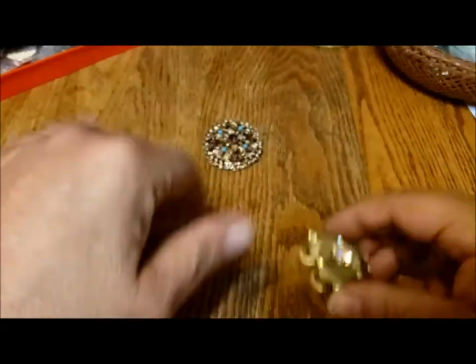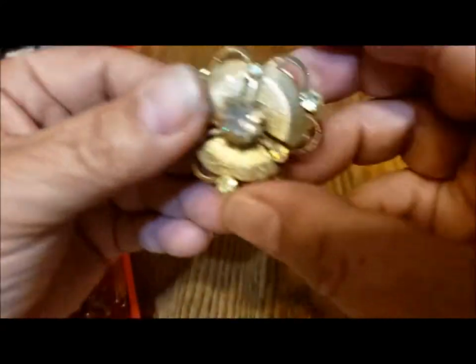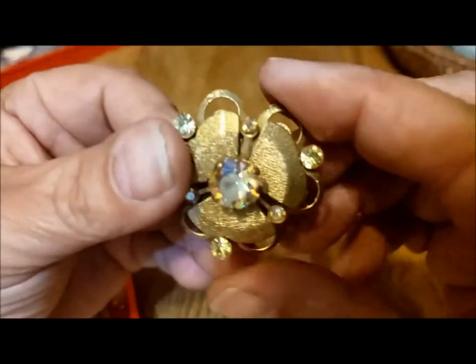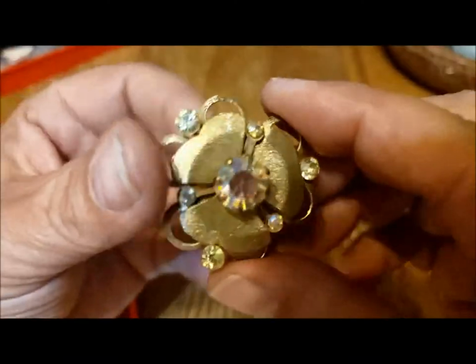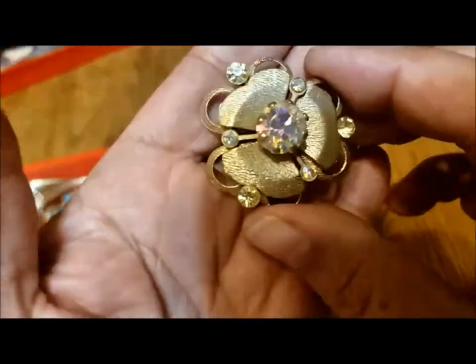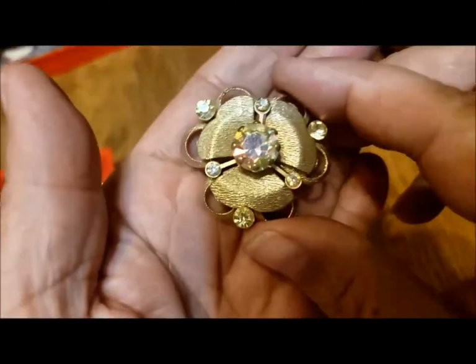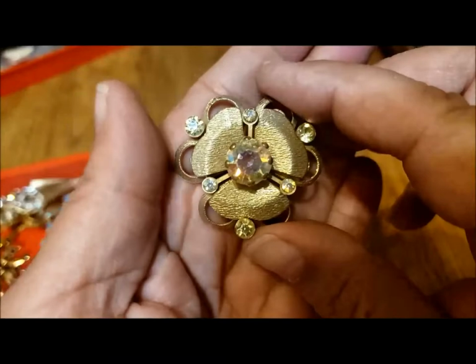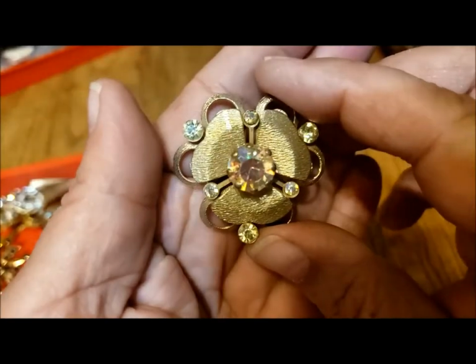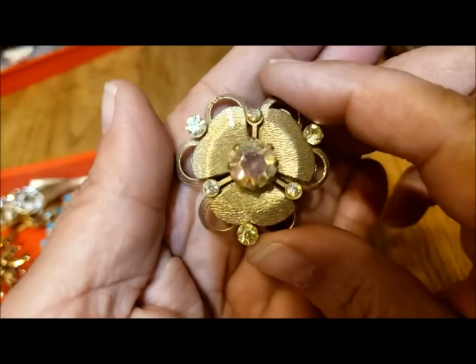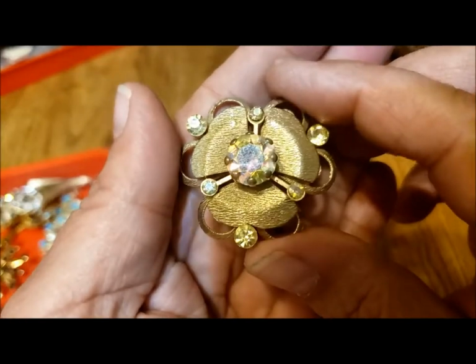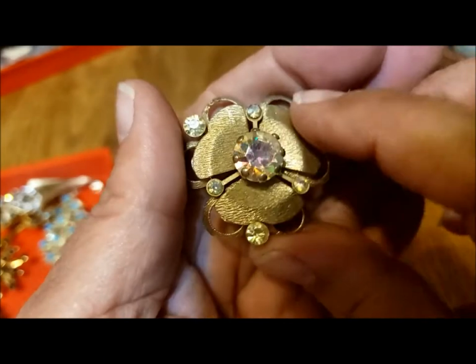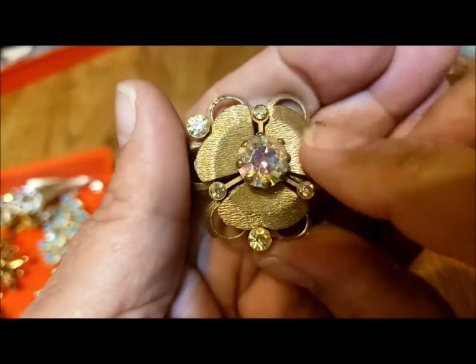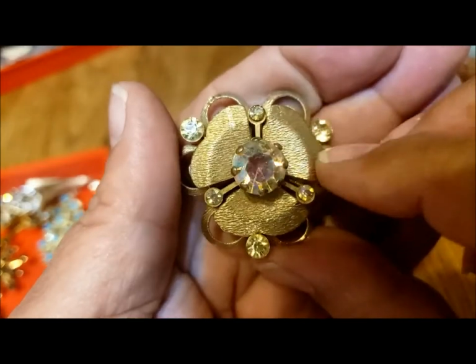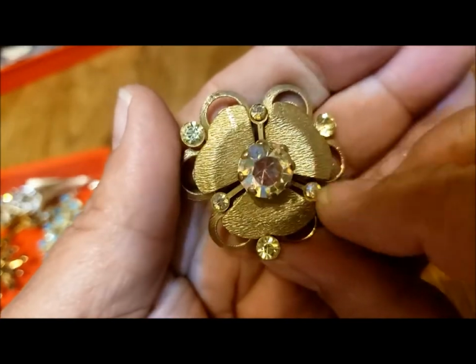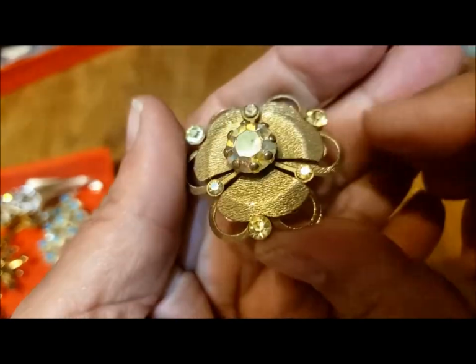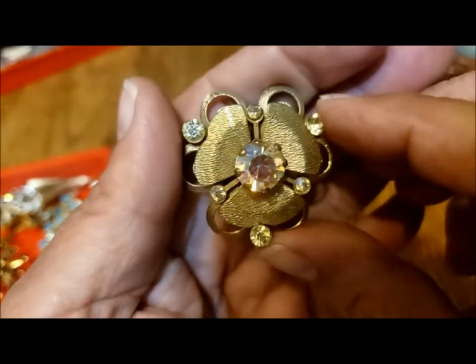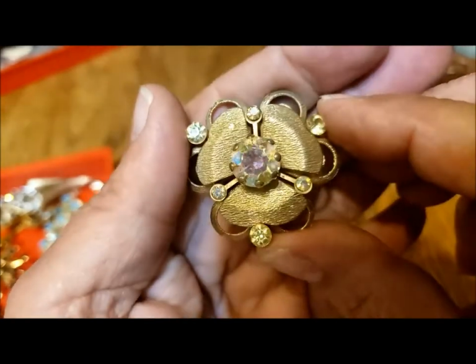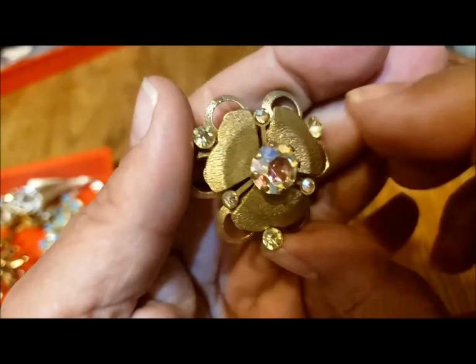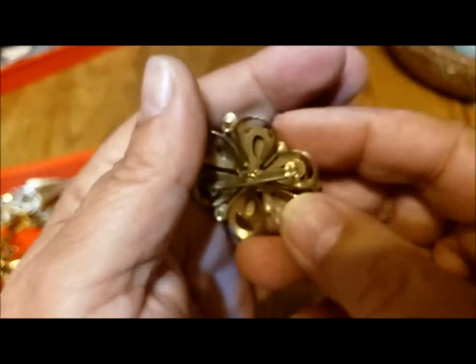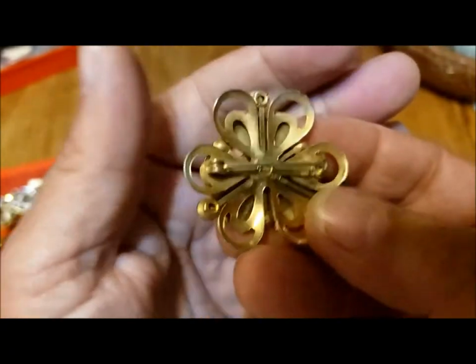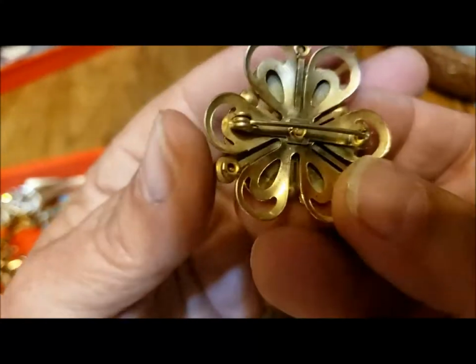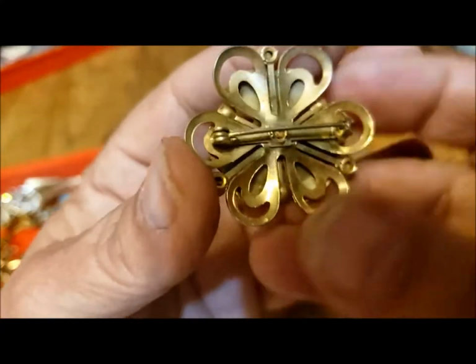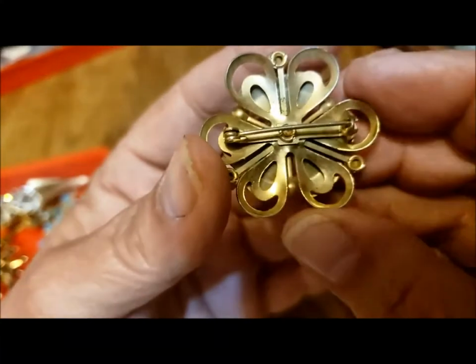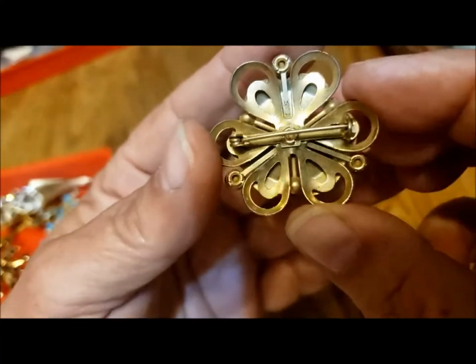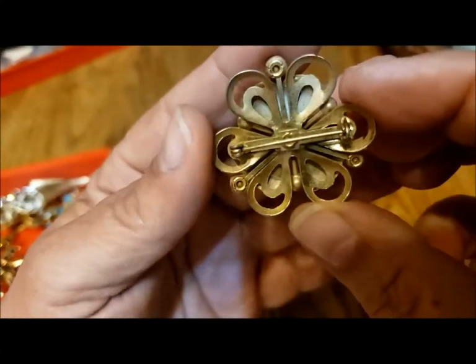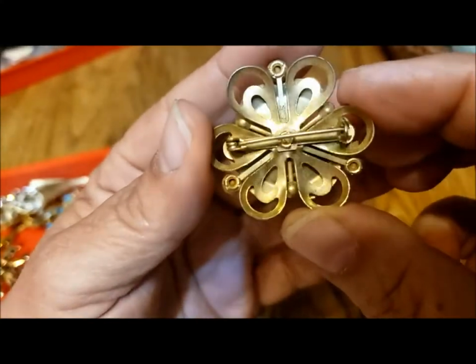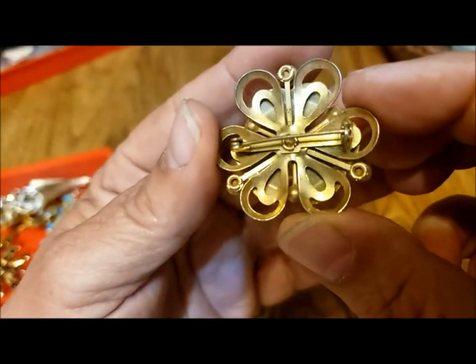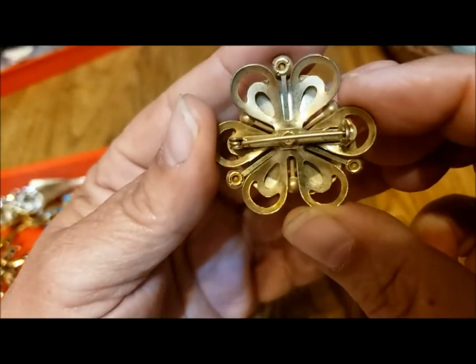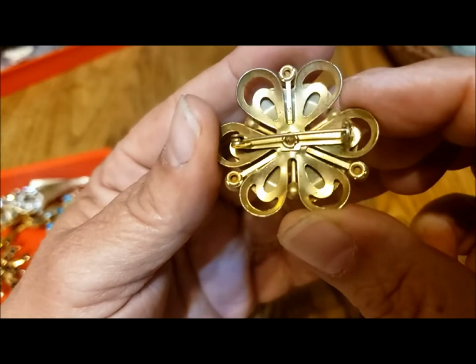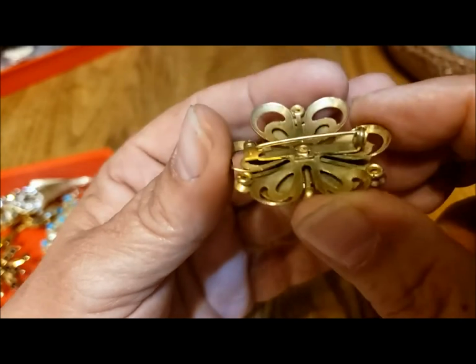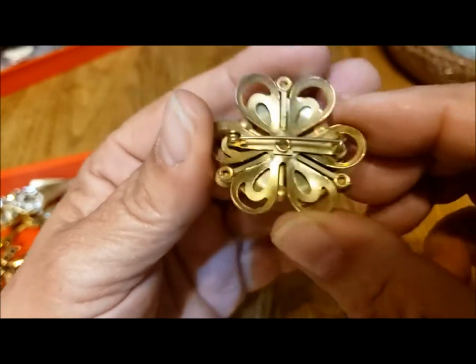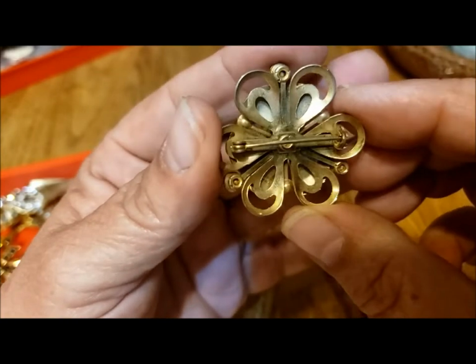There's this lovely older pin with the aurora borealis center, the textured gold tone petals of the flower, and sort of a coppery, brassy back — I guess a brass back.